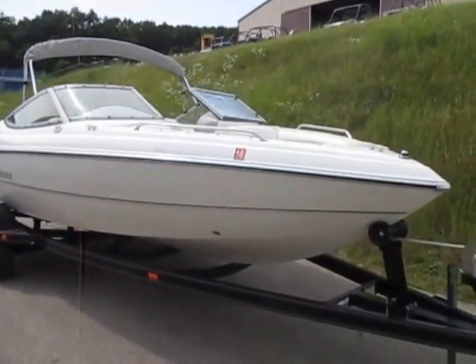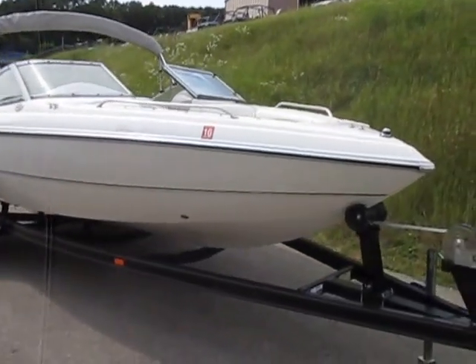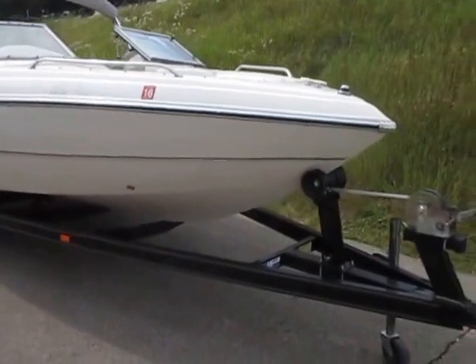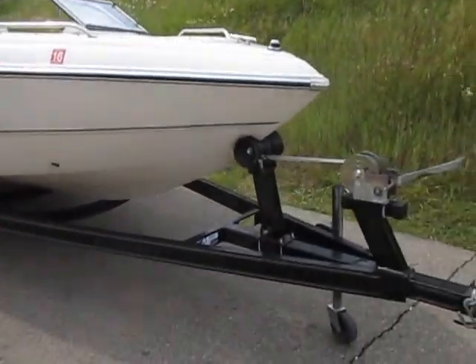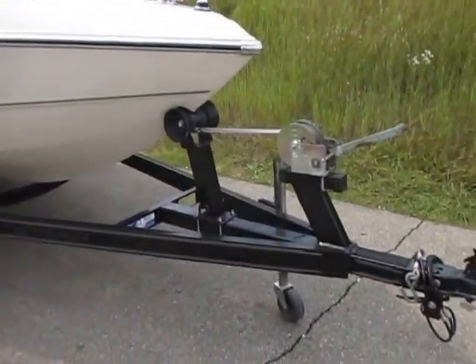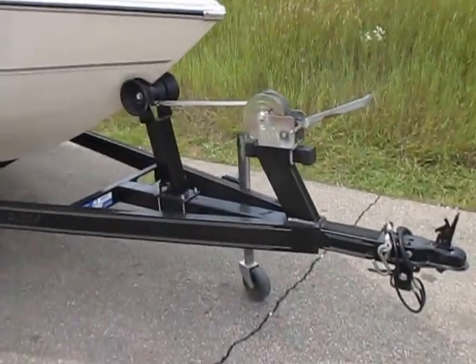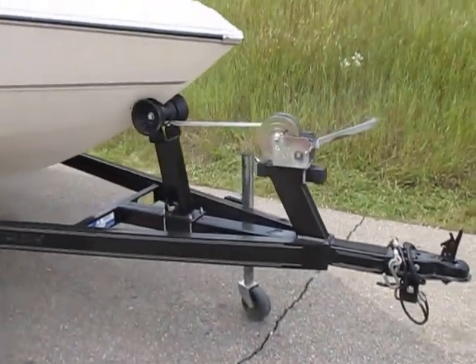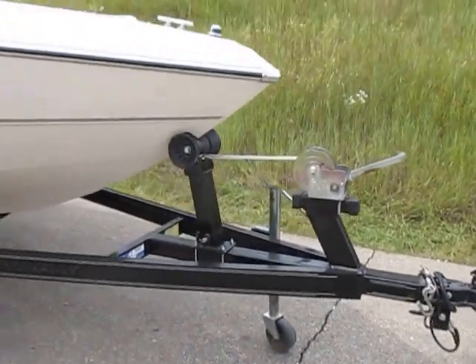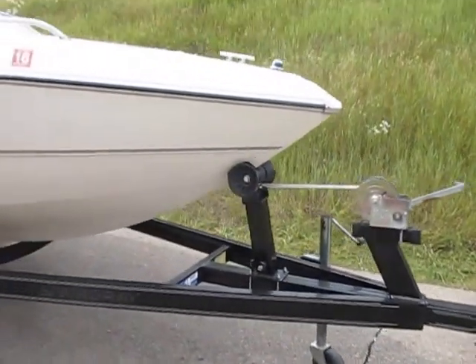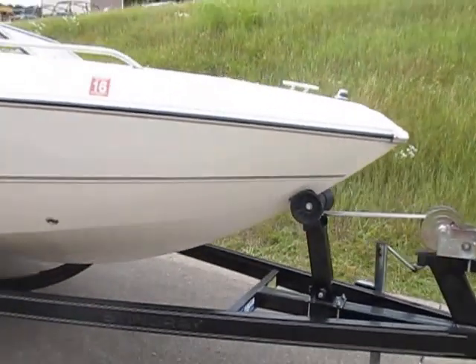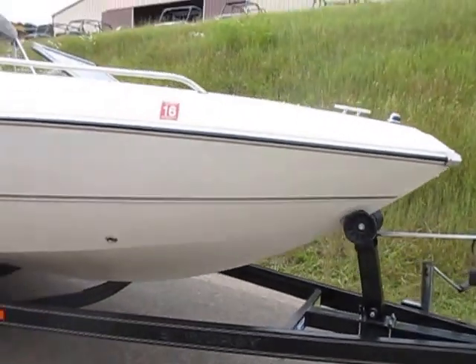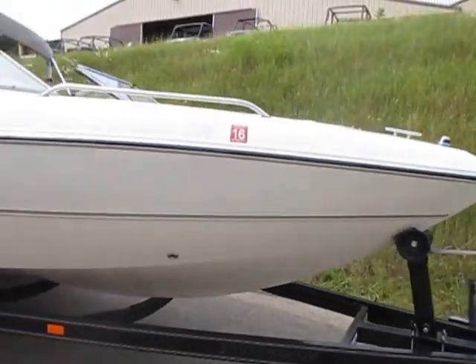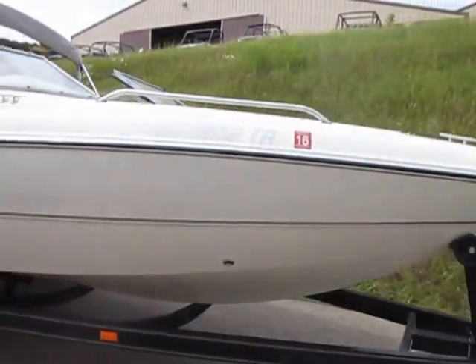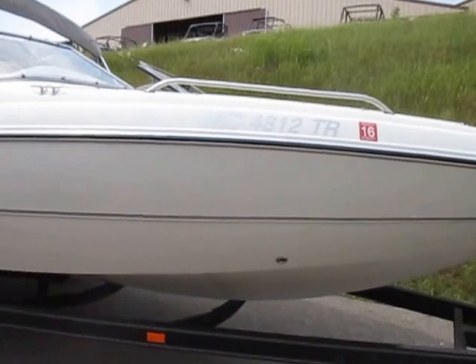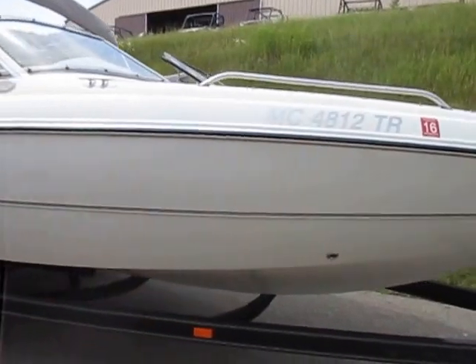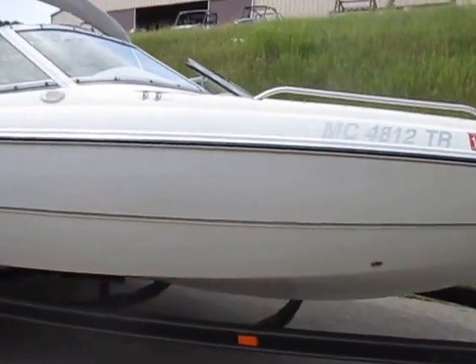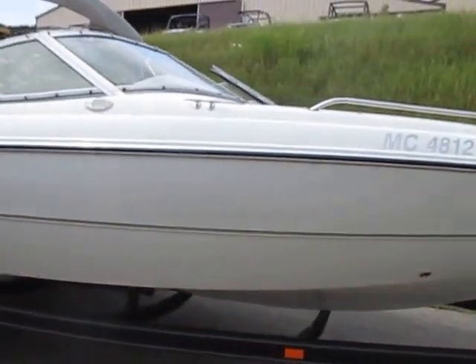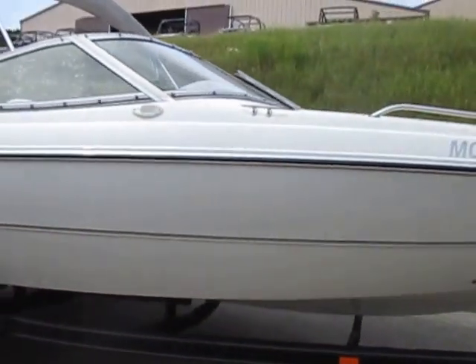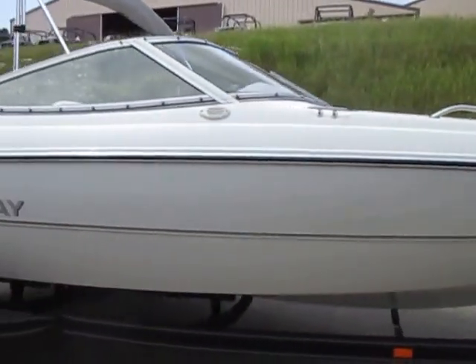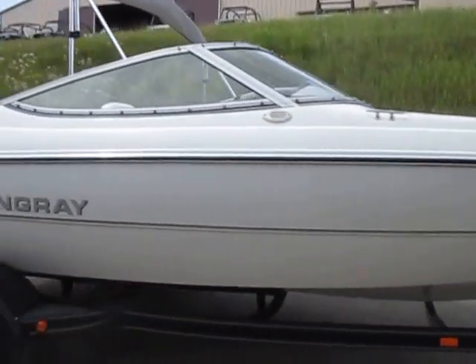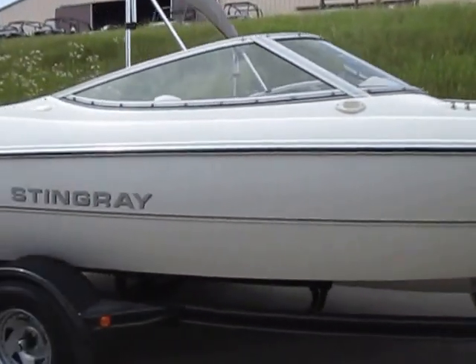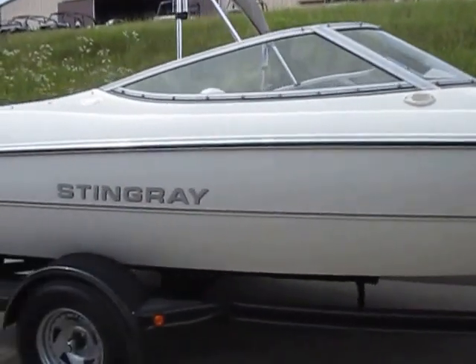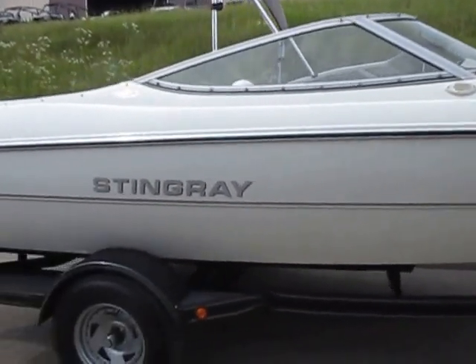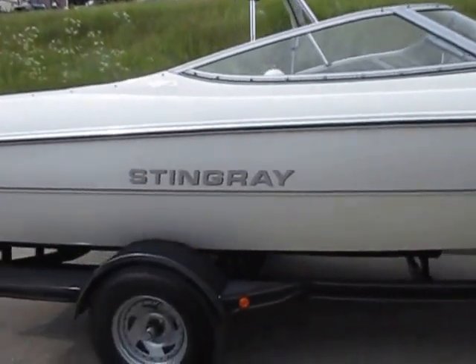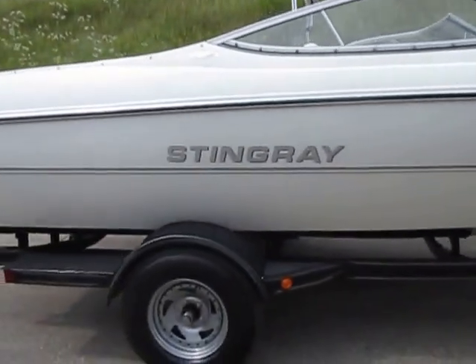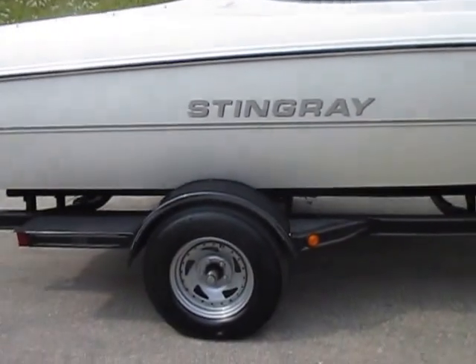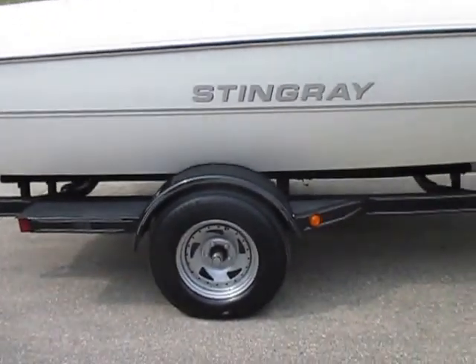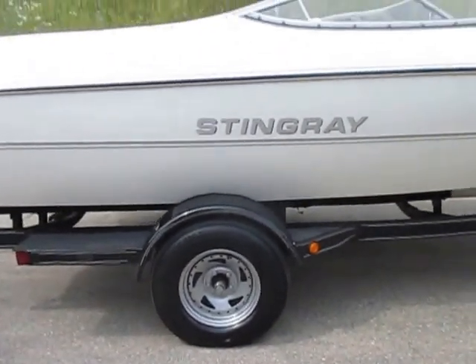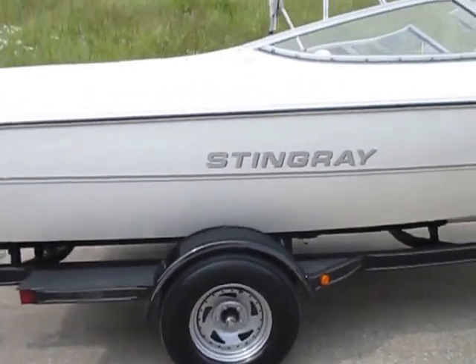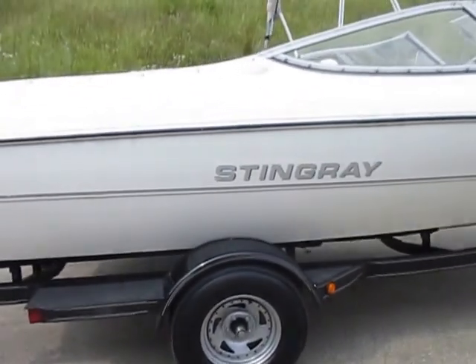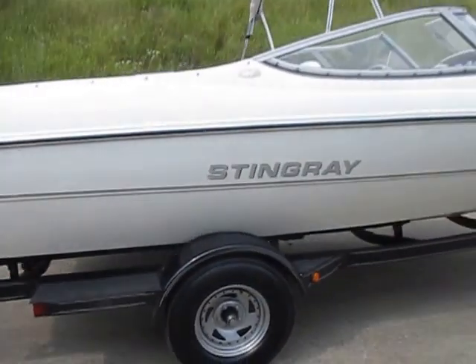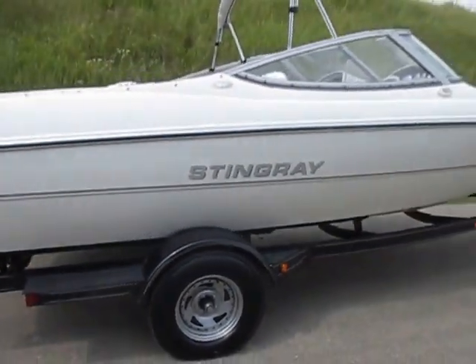It's on a Tennessee bunk trailer with a swivel jack. It has 14 inch wheels with bearing buddies and fender steps.